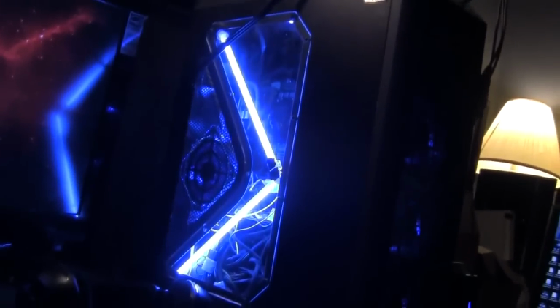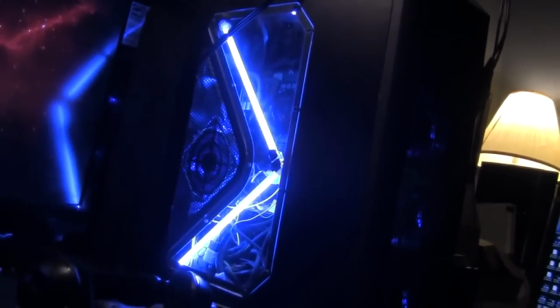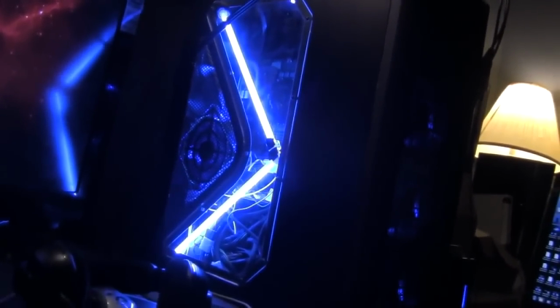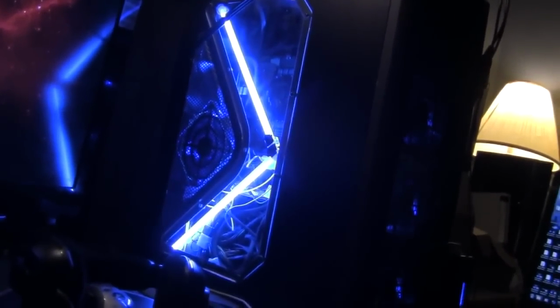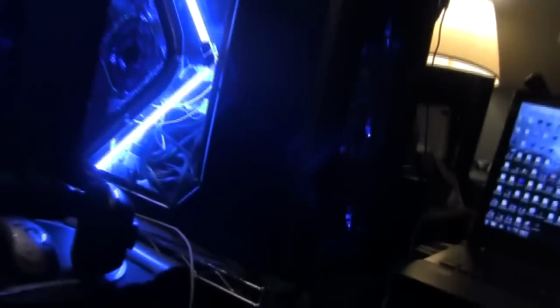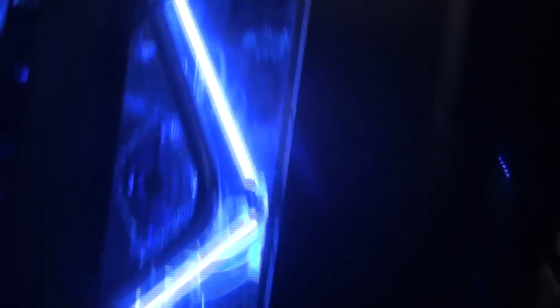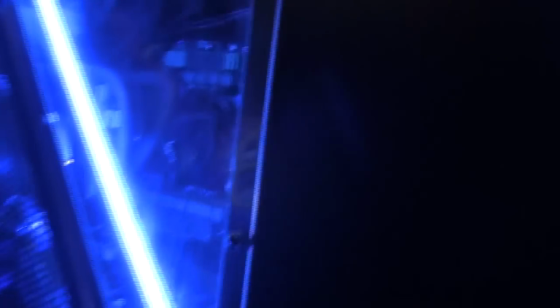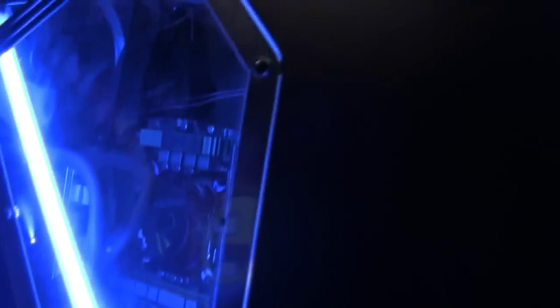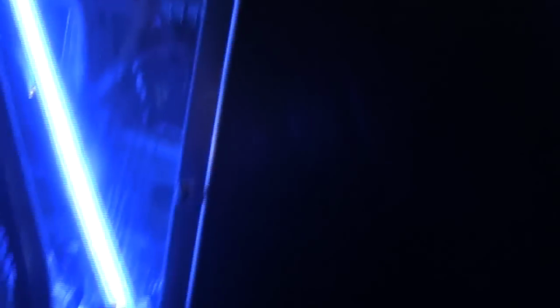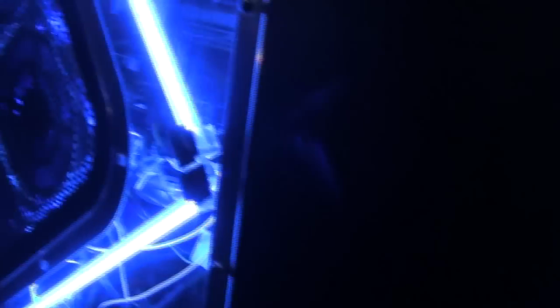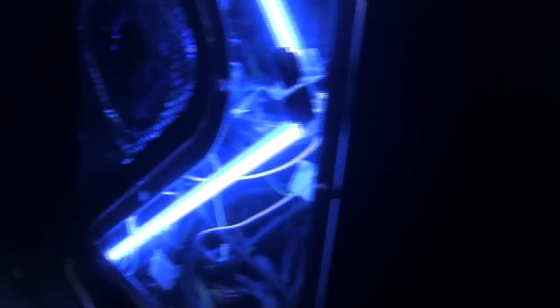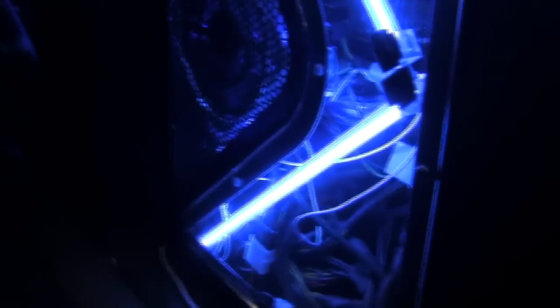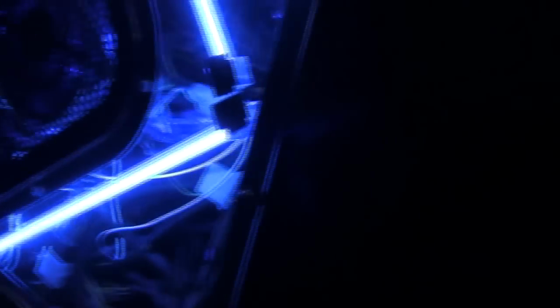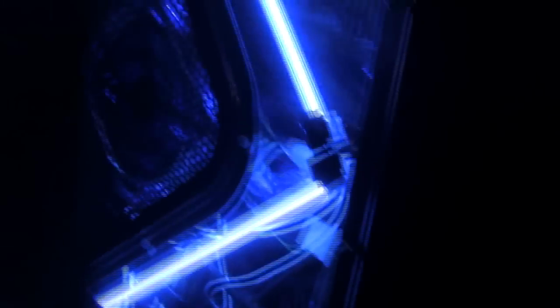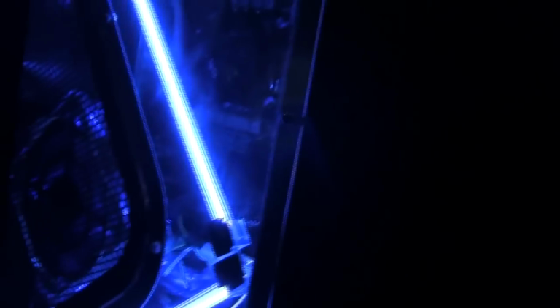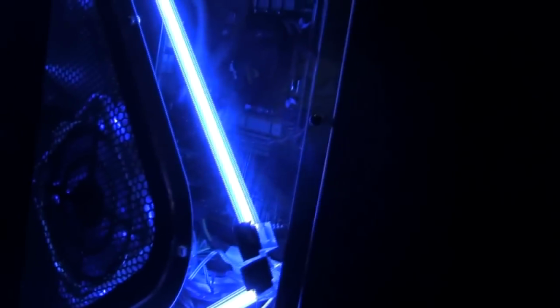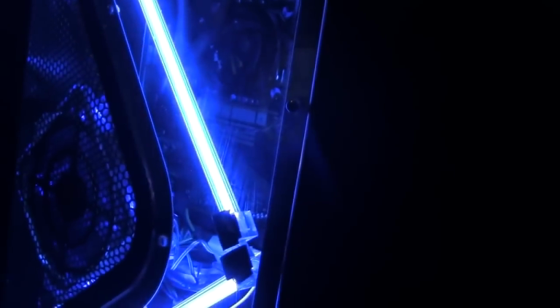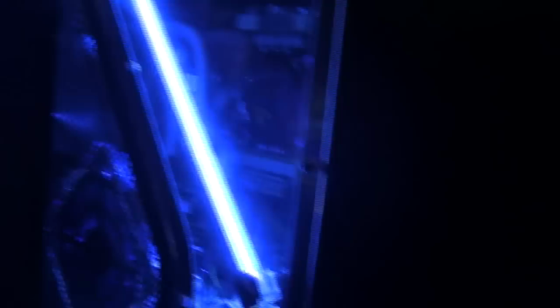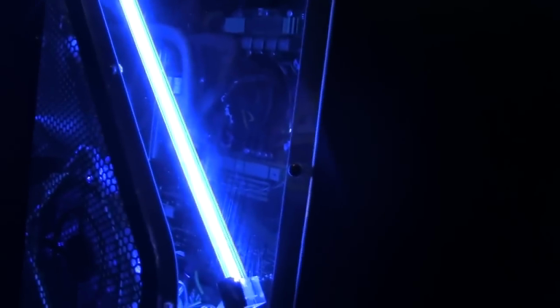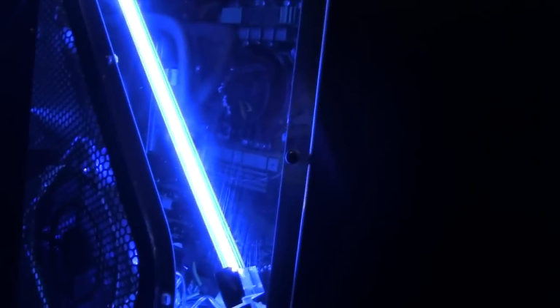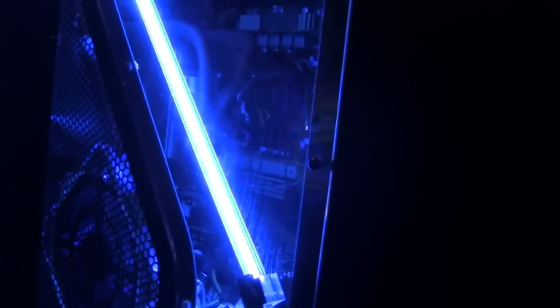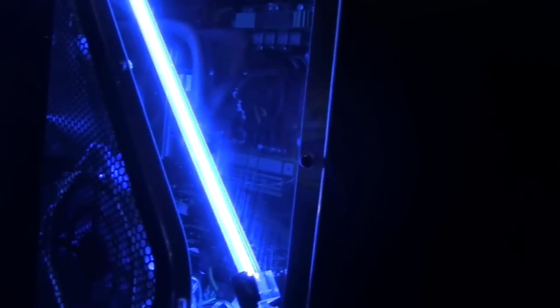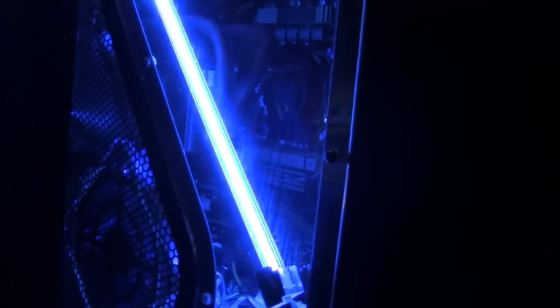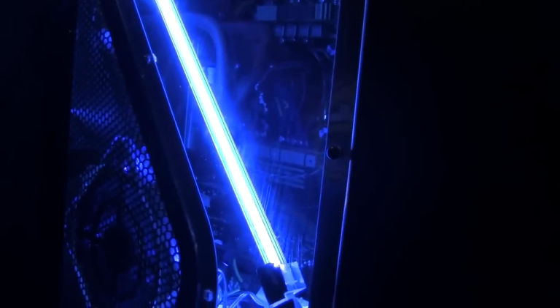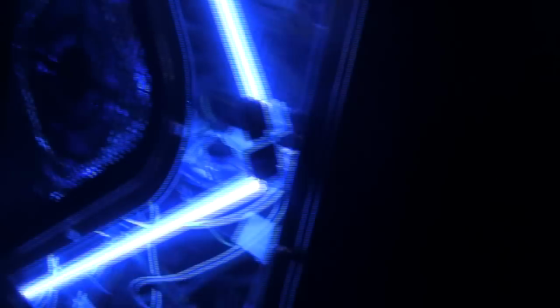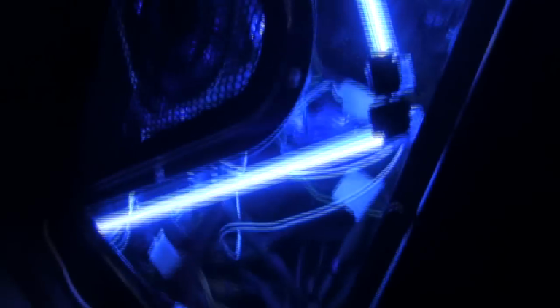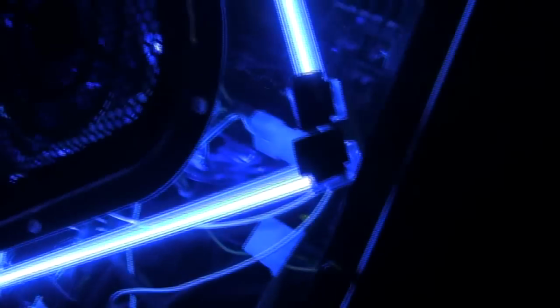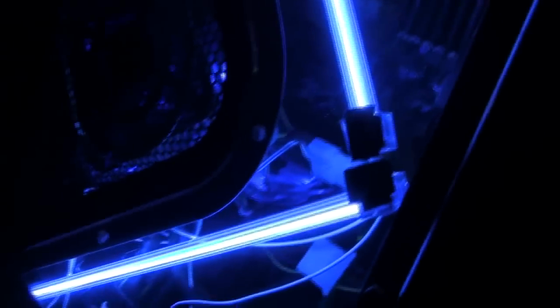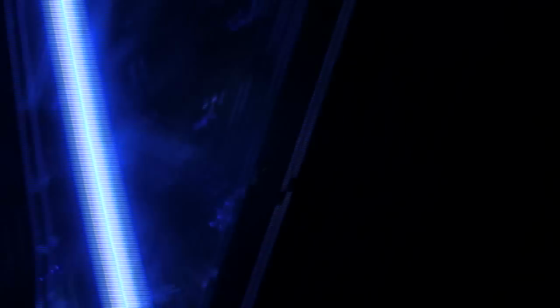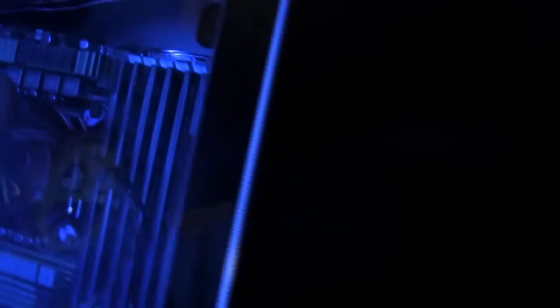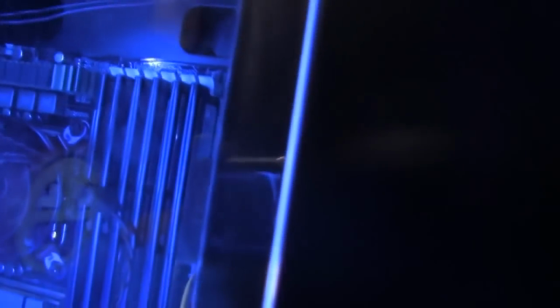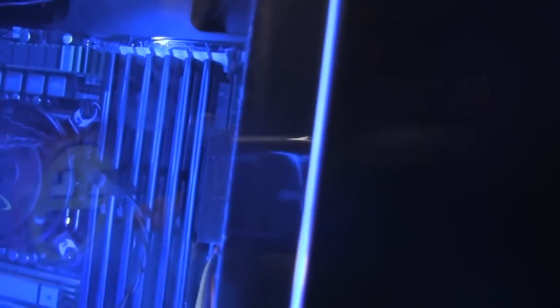There it is - with the cathode lights, the water cooling, the cable management that I didn't do. I can't get anyone to help me fix it, but I'll fix it myself eventually. The new LED side, maxed out RAM.